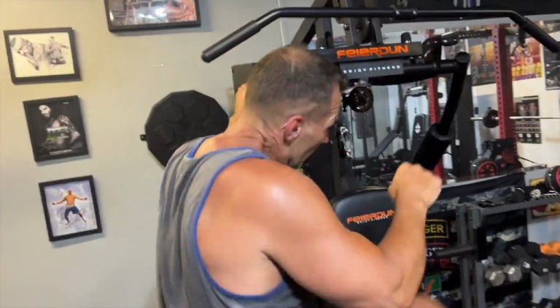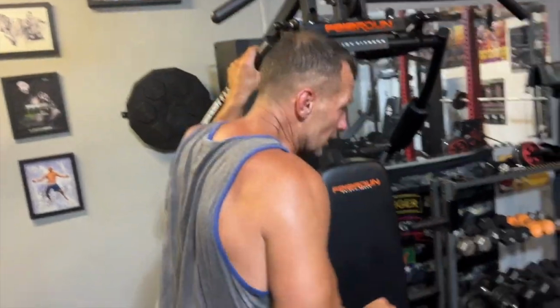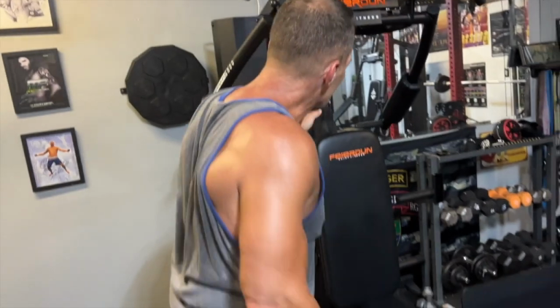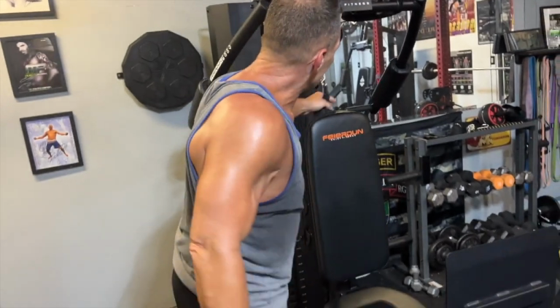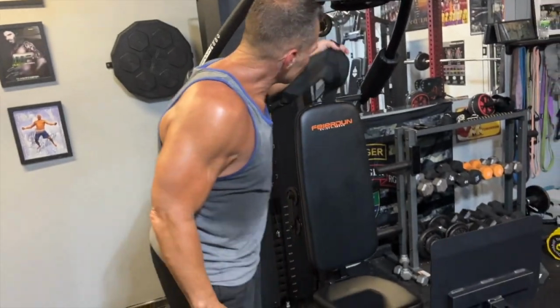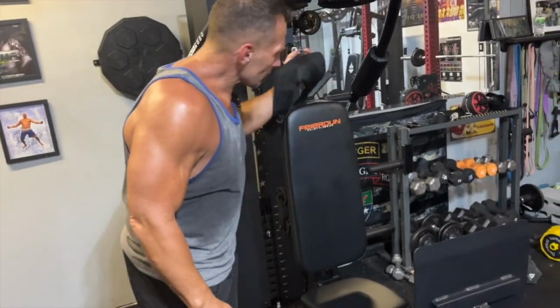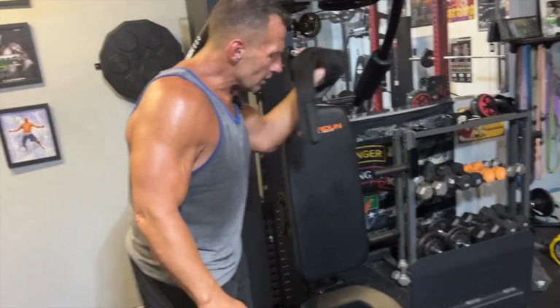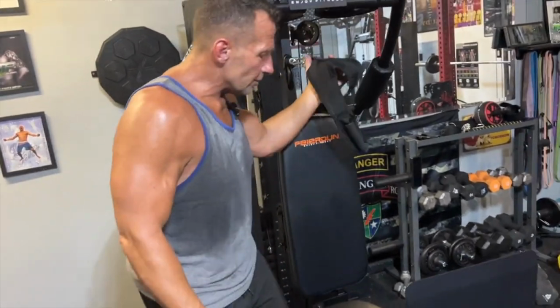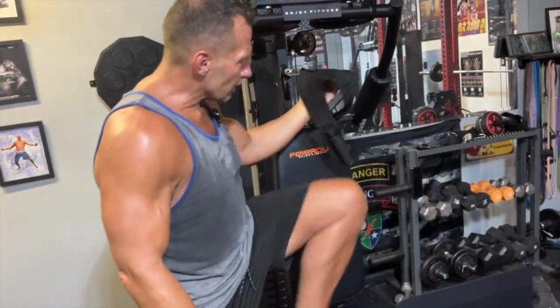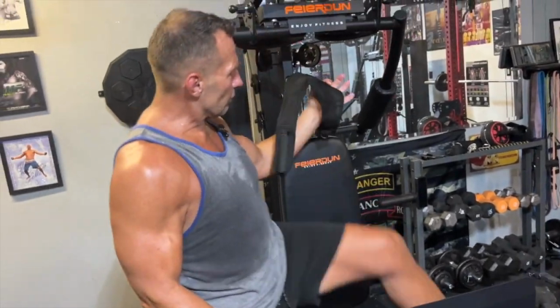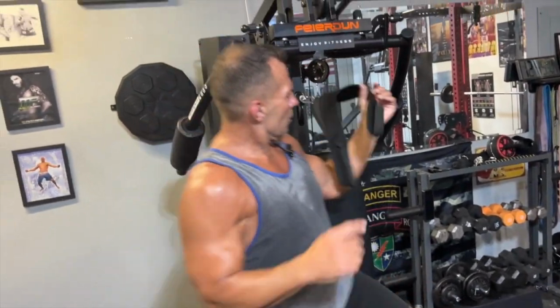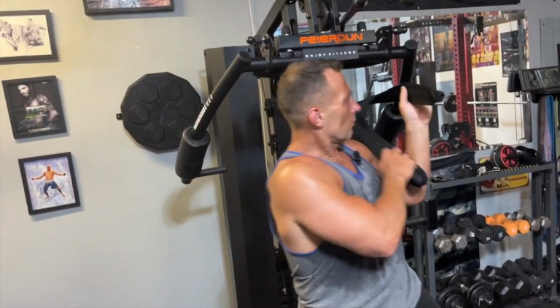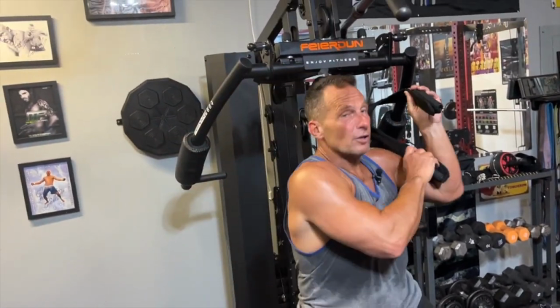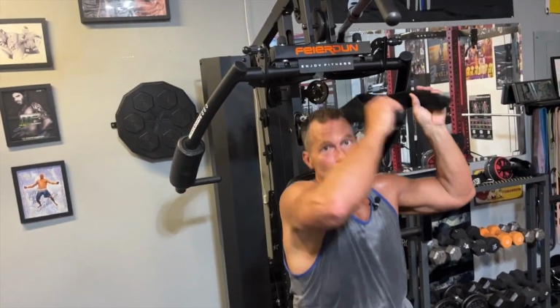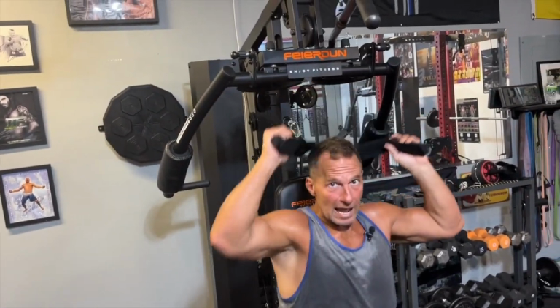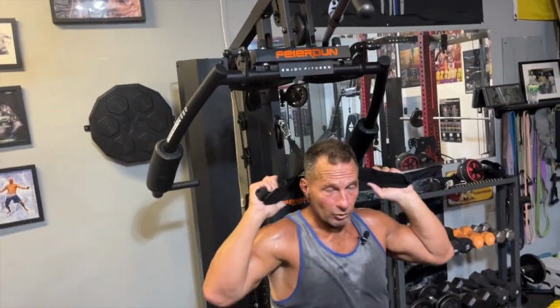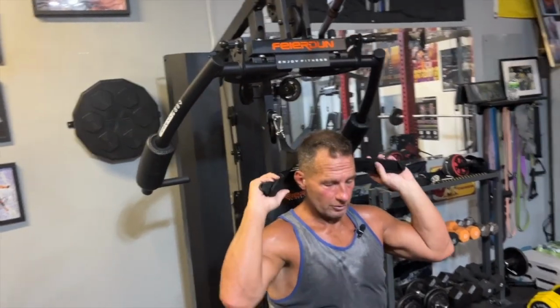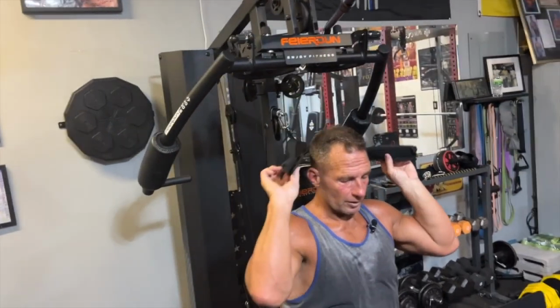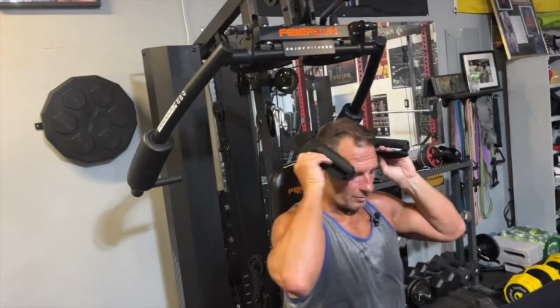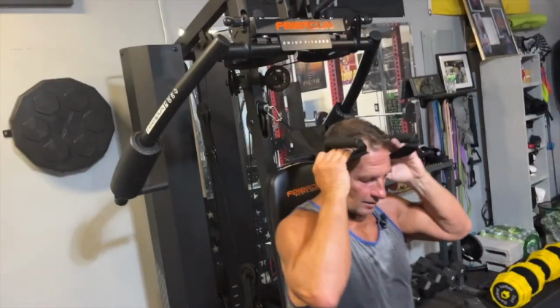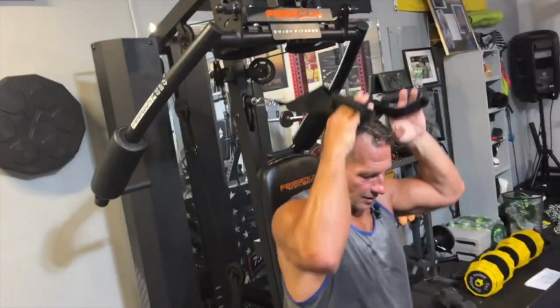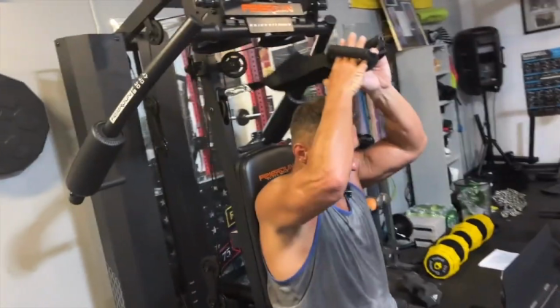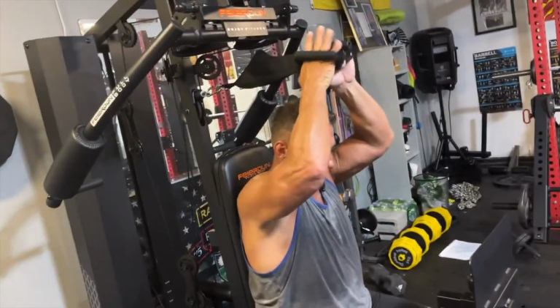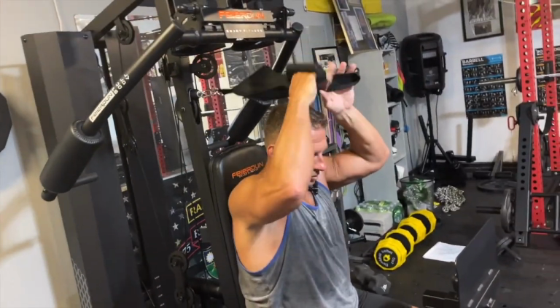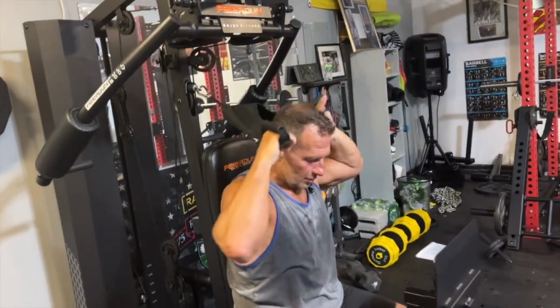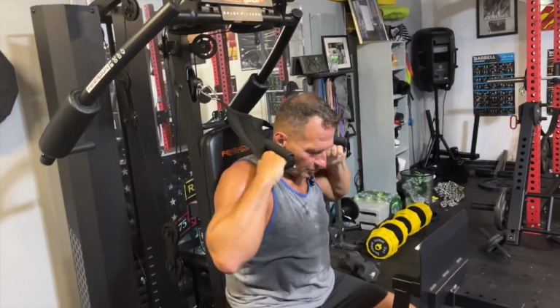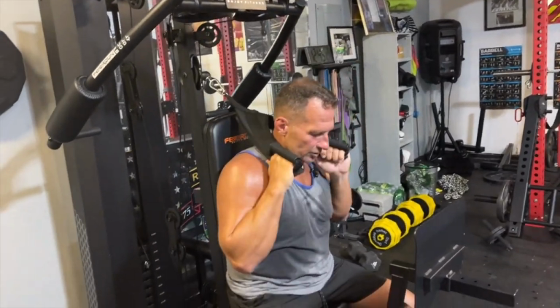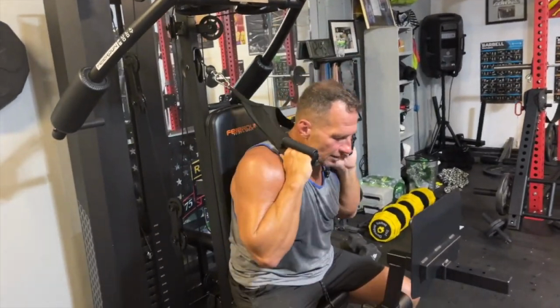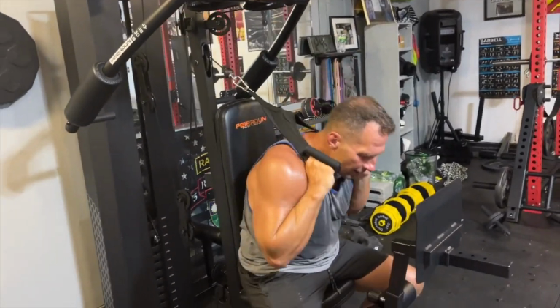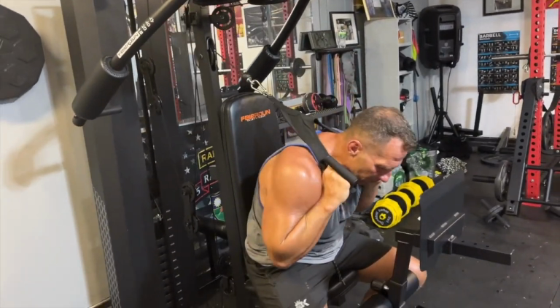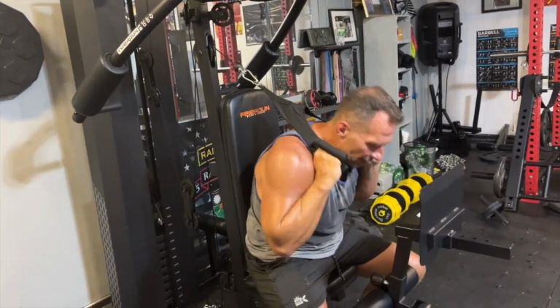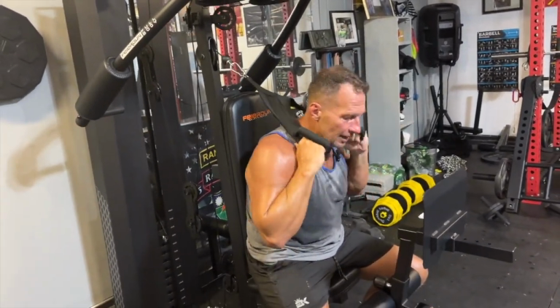It does have this attachment here for ab work. So I could just put my hands in like so, pull this down, and I could pull down like that.